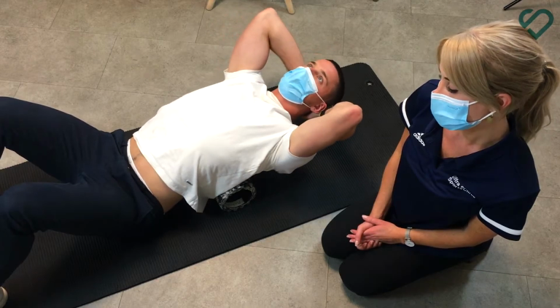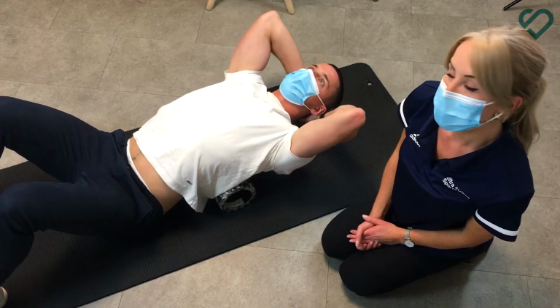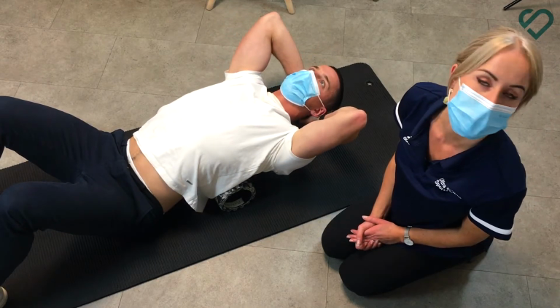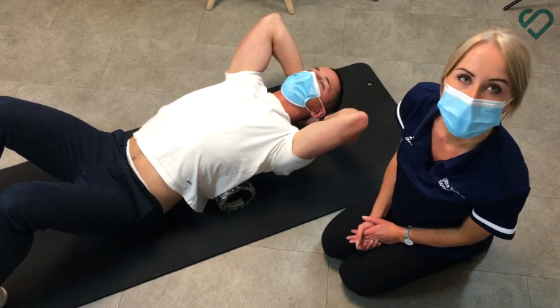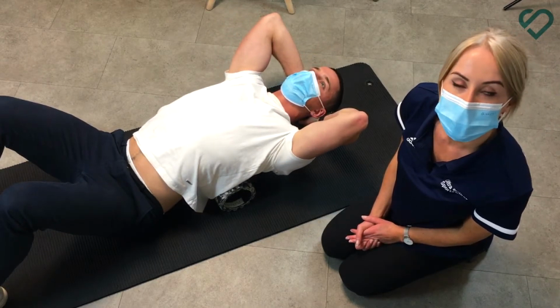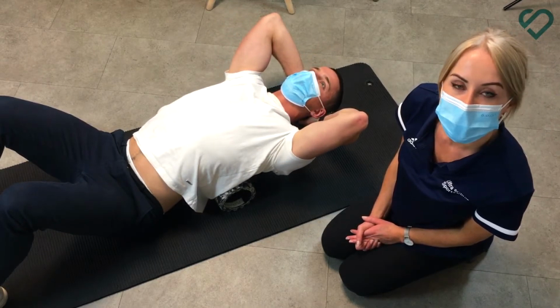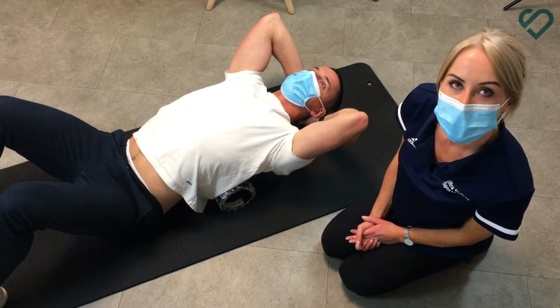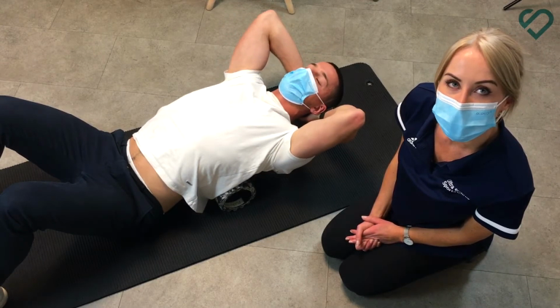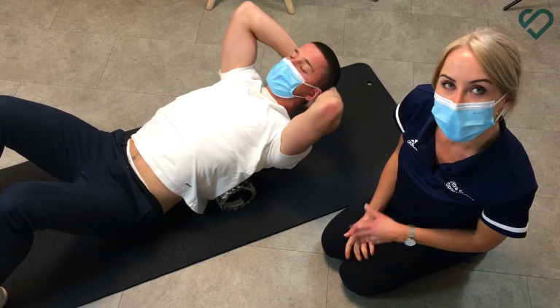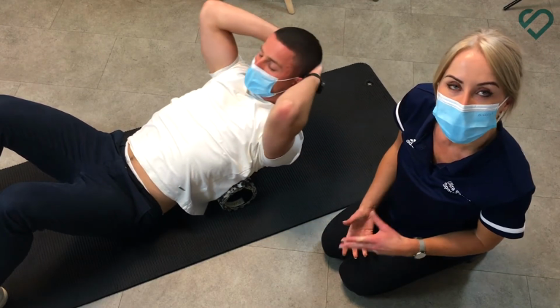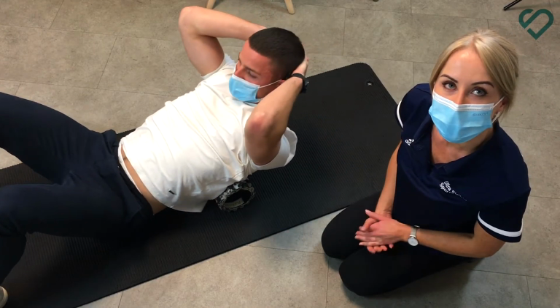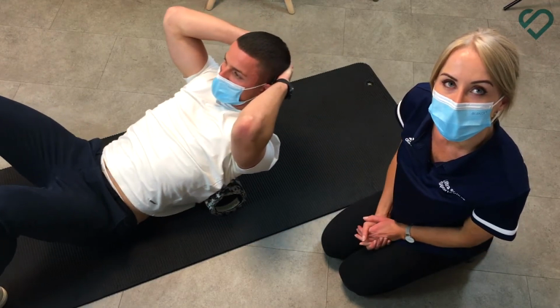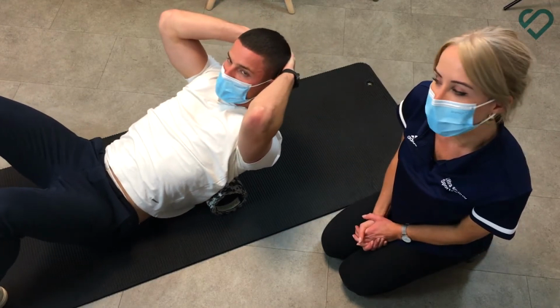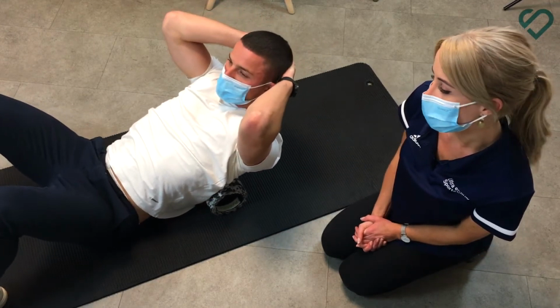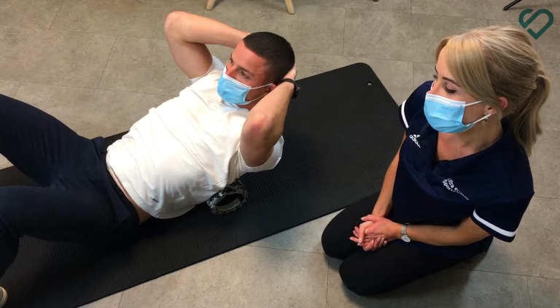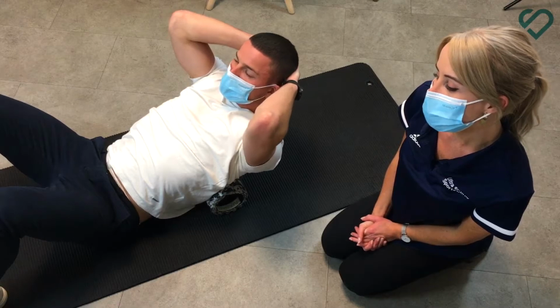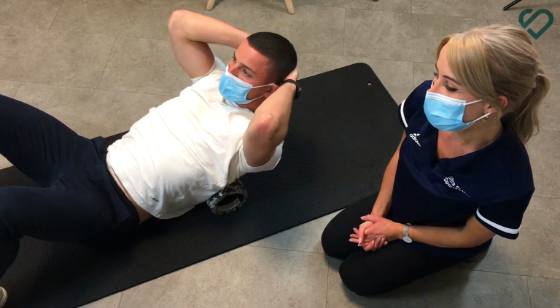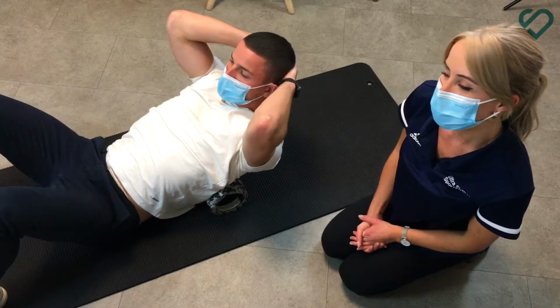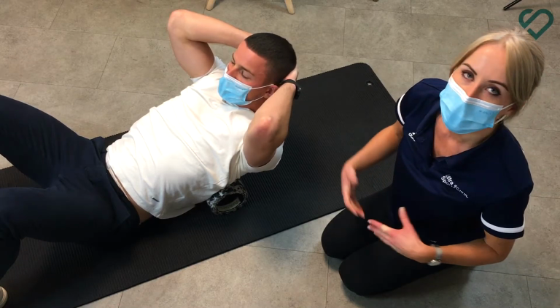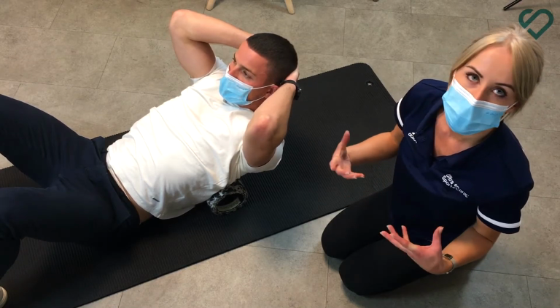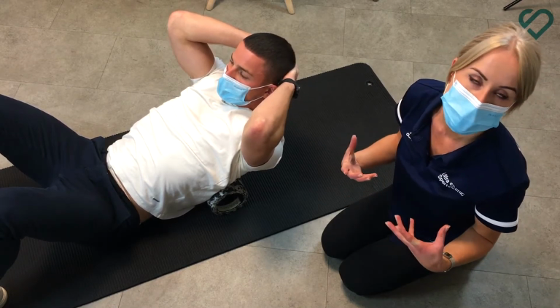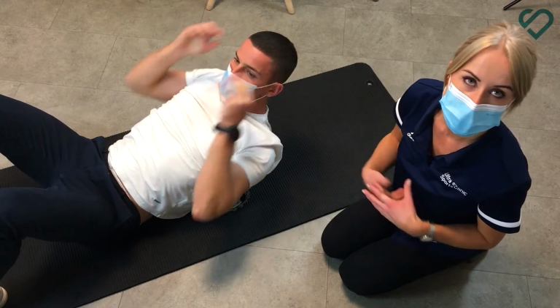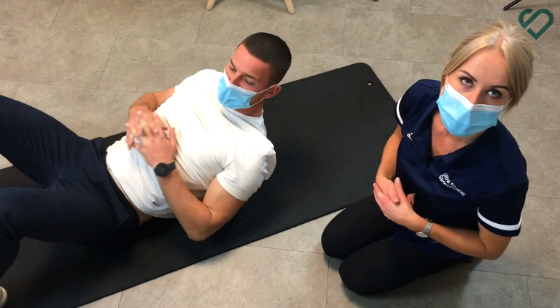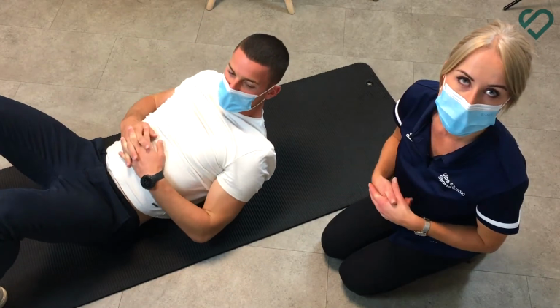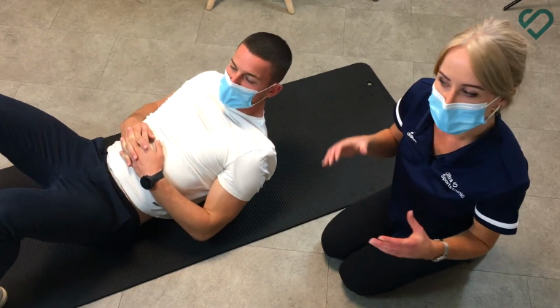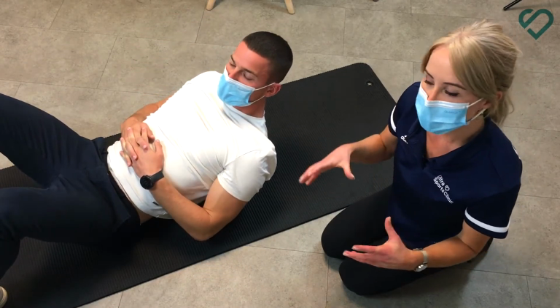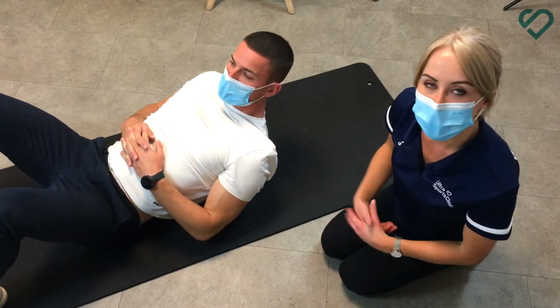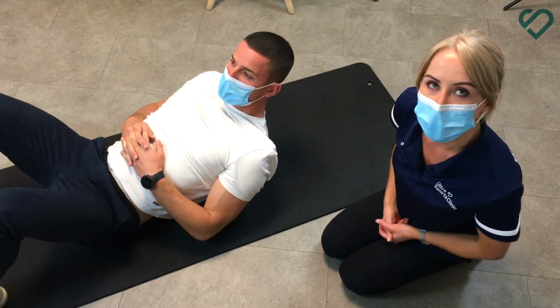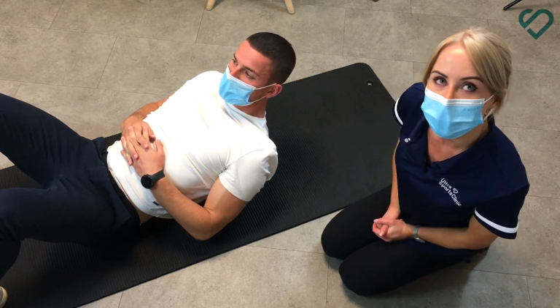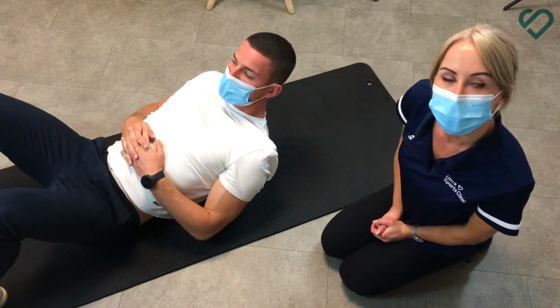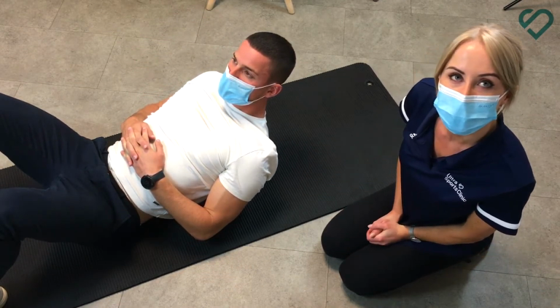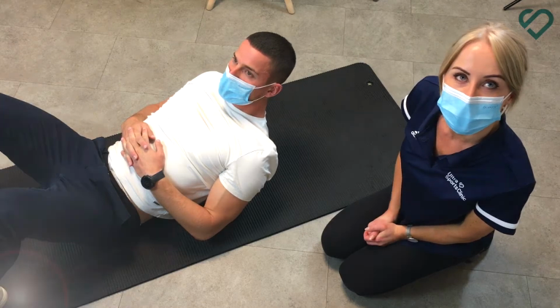It might be that you find a spot which is particularly tight and you spend a little bit longer there. It's taking you into the opposite position that you might be in, especially if you are working at a desk for long periods.